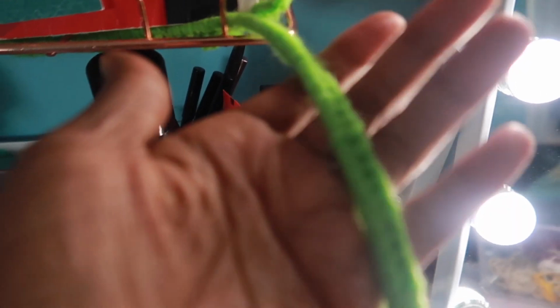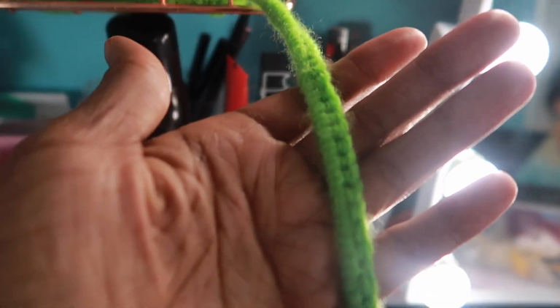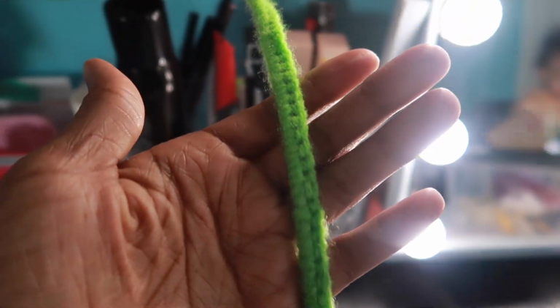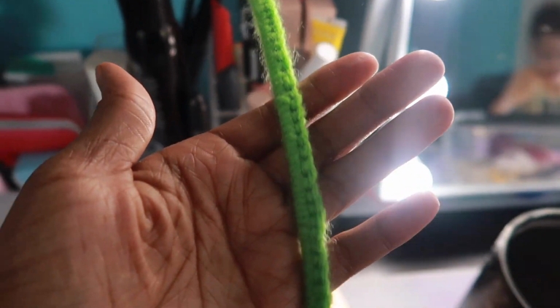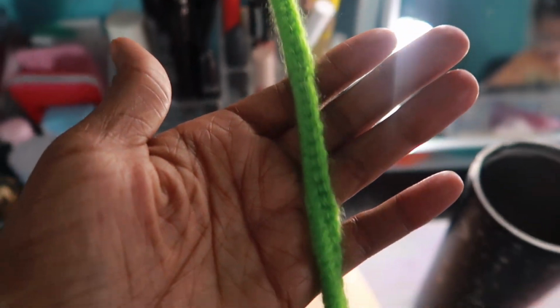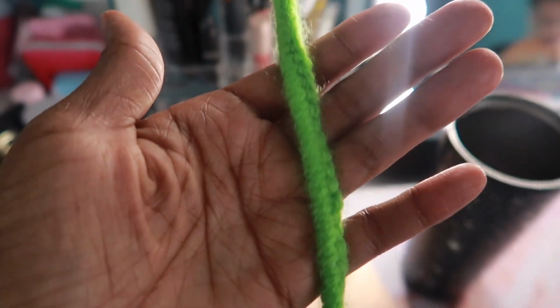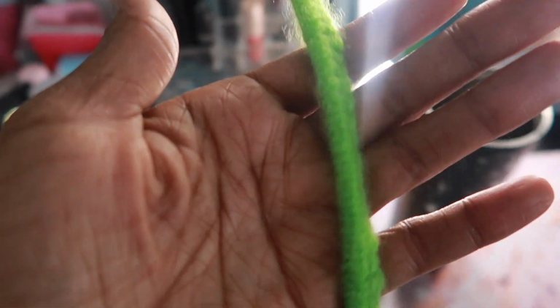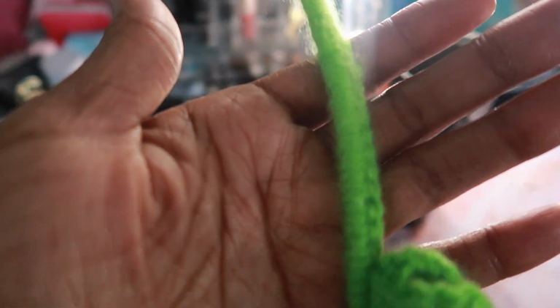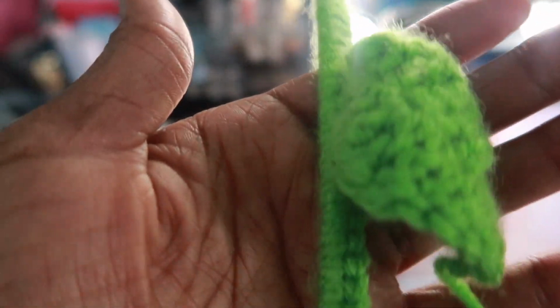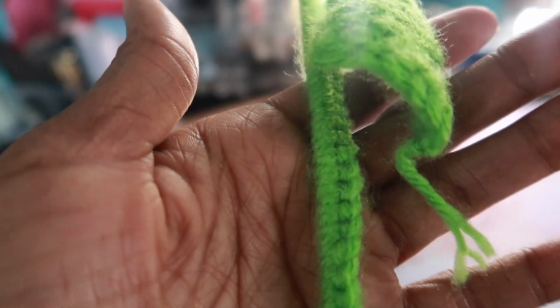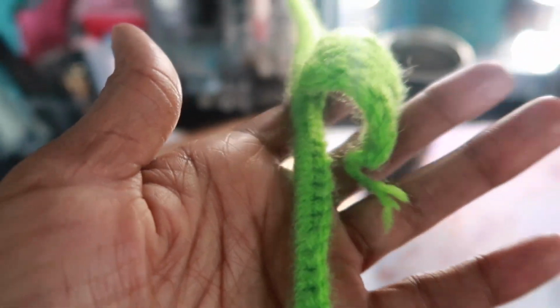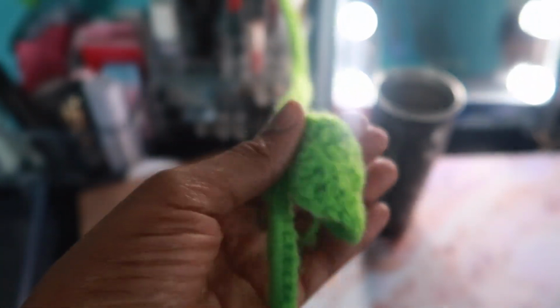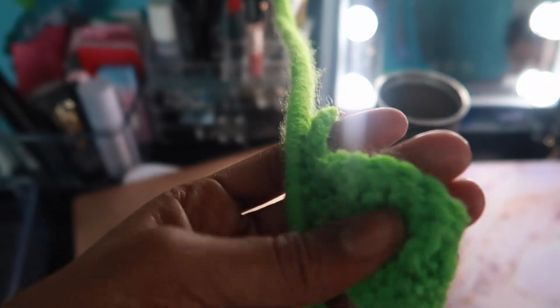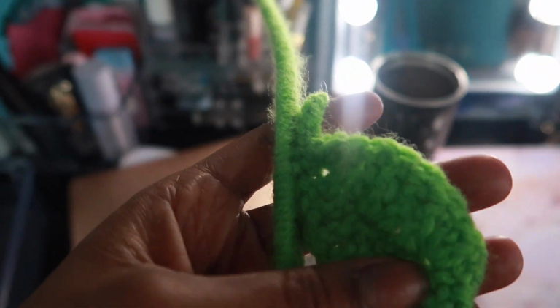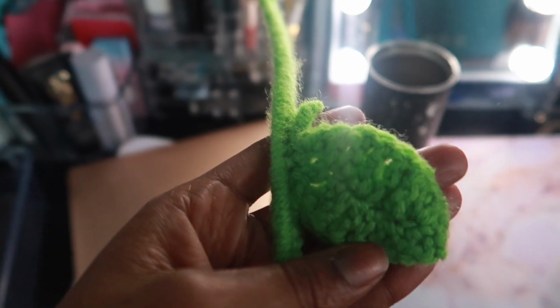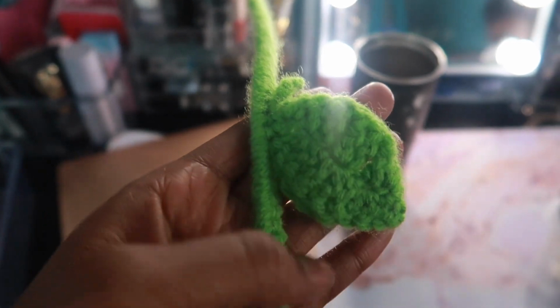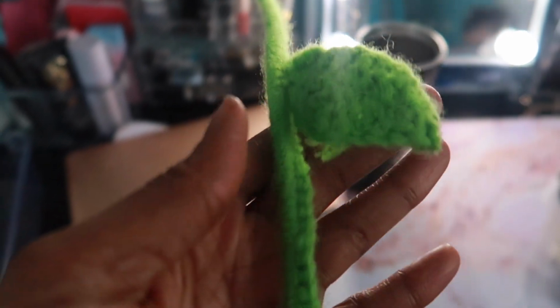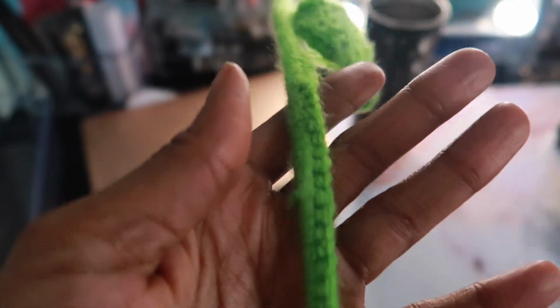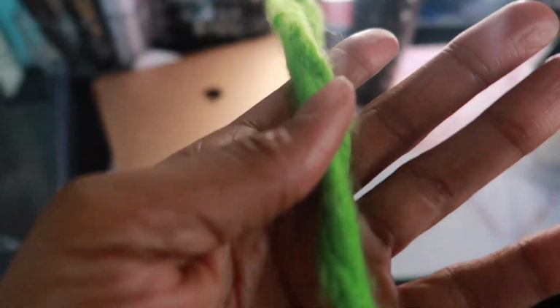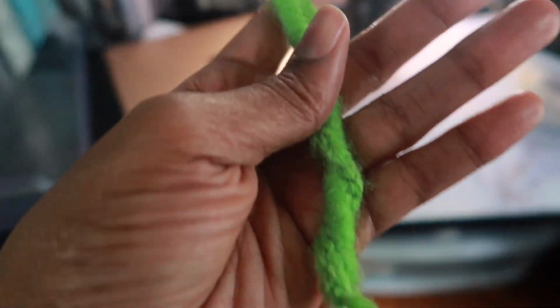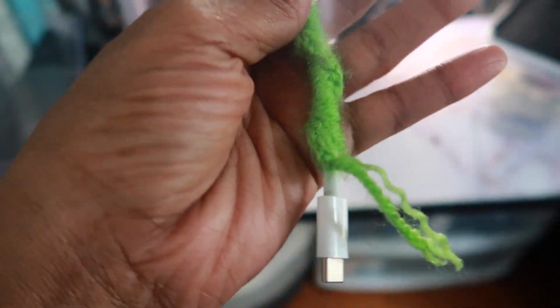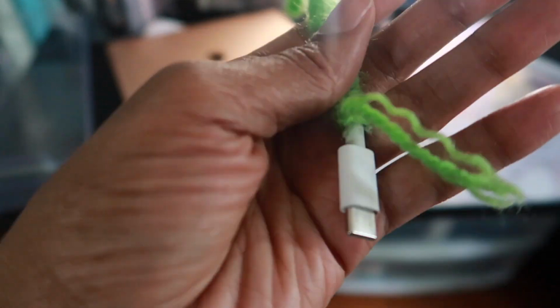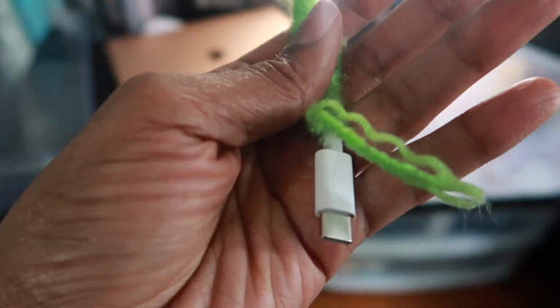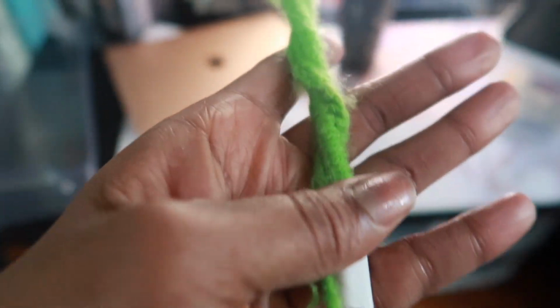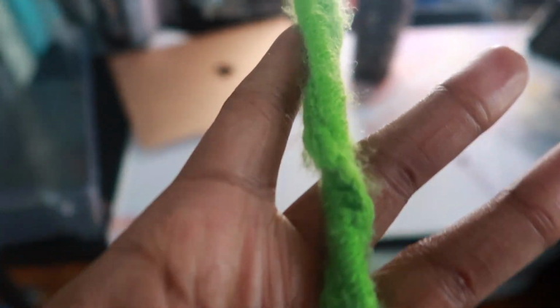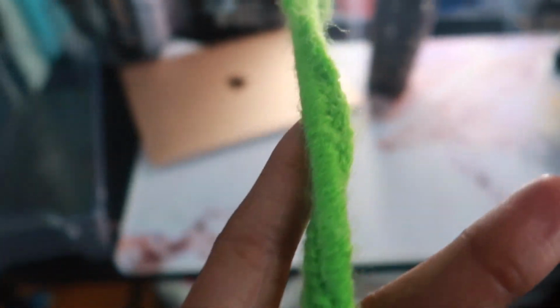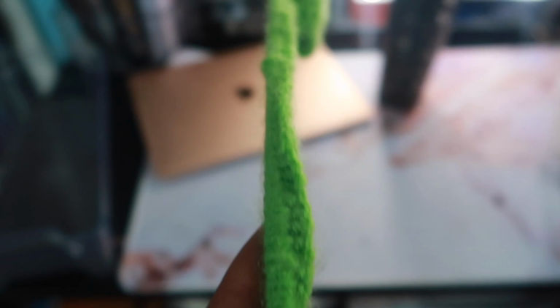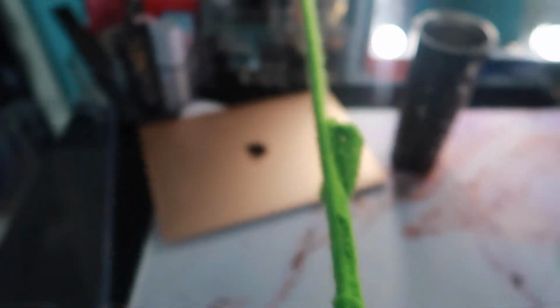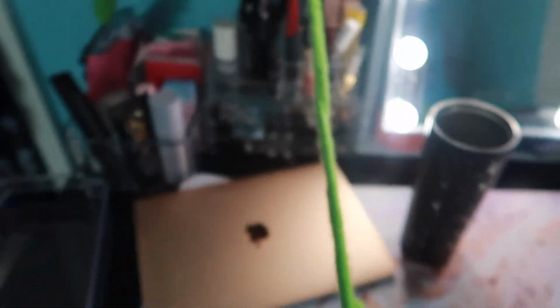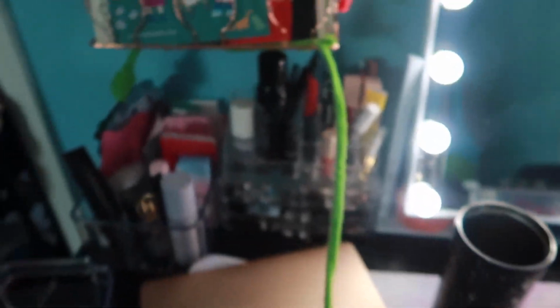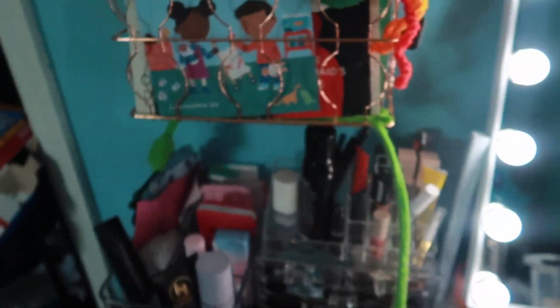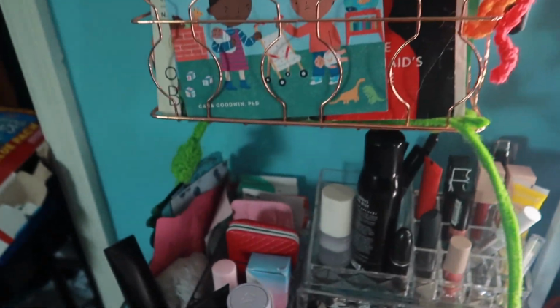Another cute accessory is the crochet charger cord. I just crocheted the green yarn around my charger cord and then added some leaves to make it look like a vine, and then I hung it up in my room. I think it looks really cute.